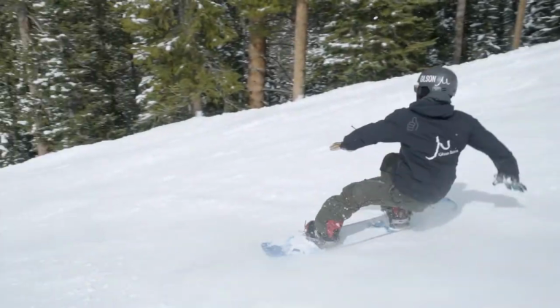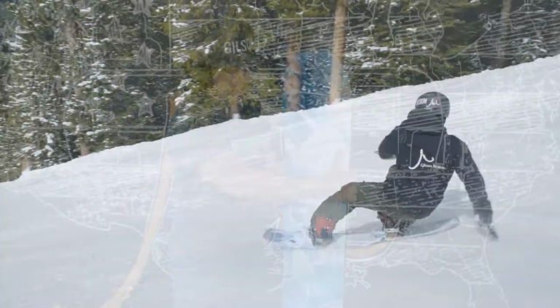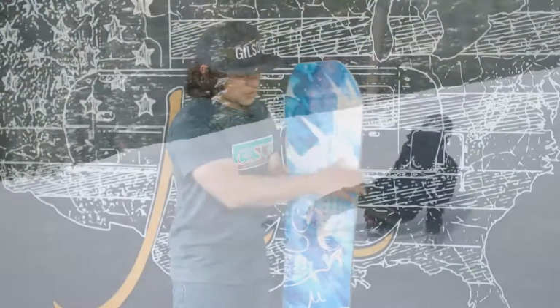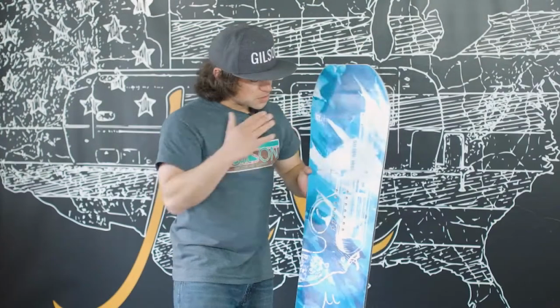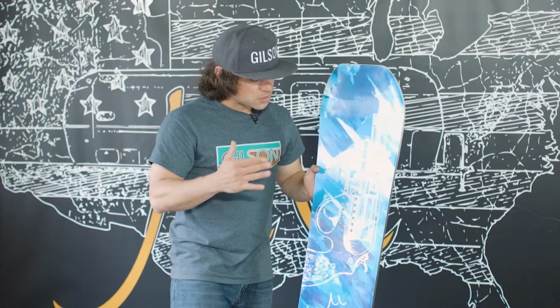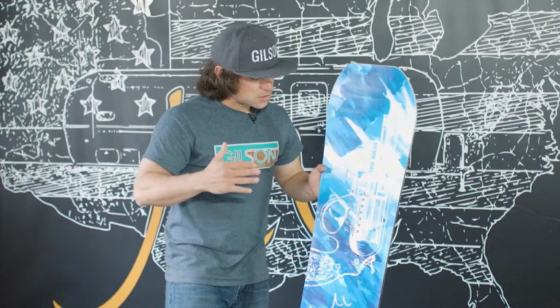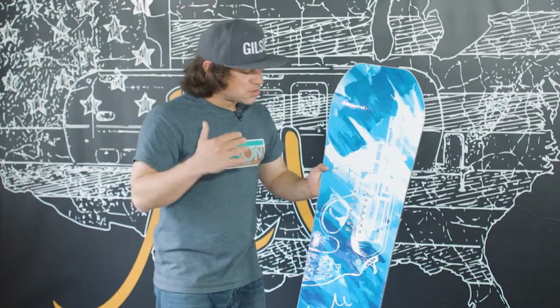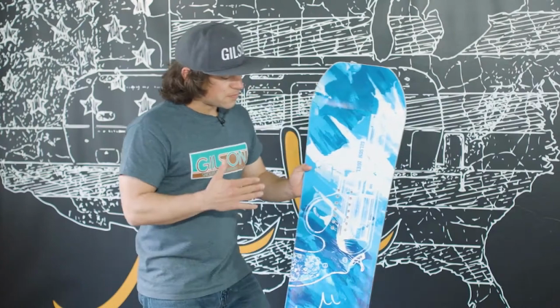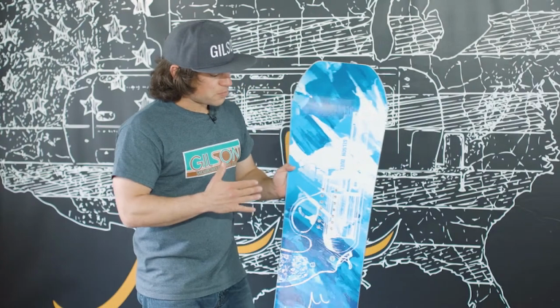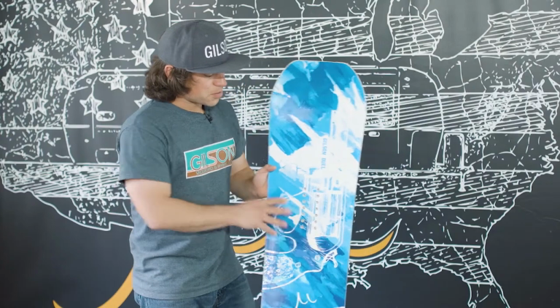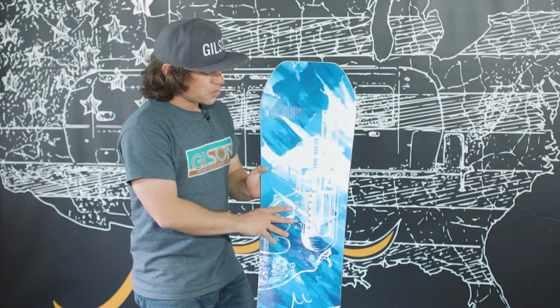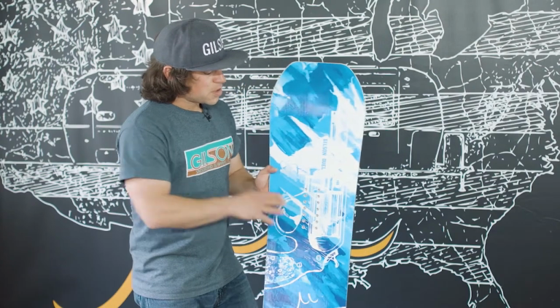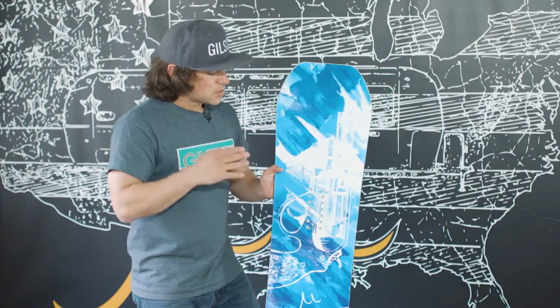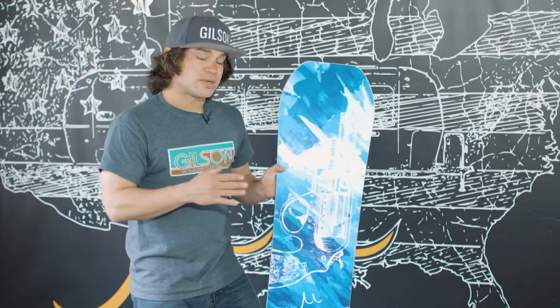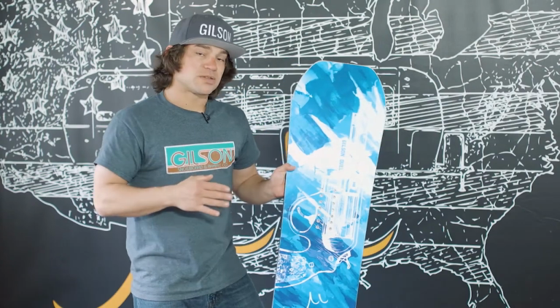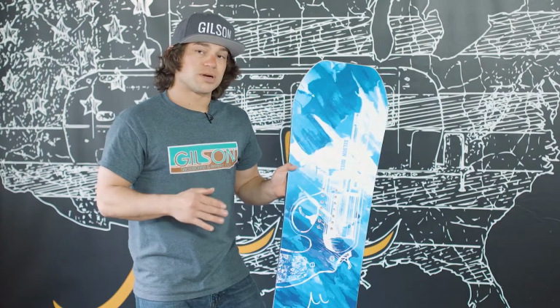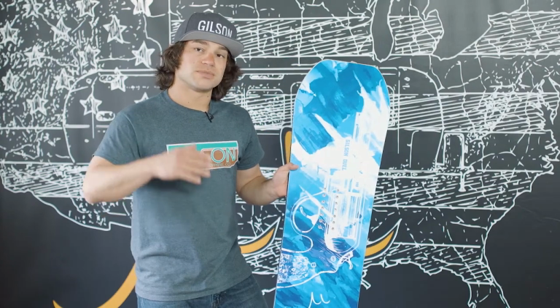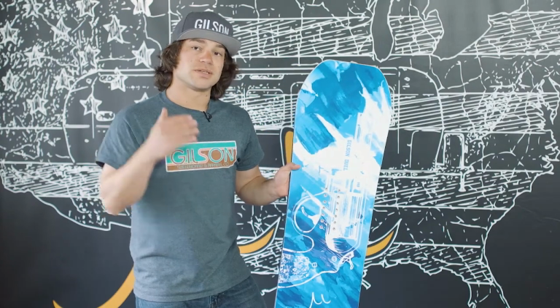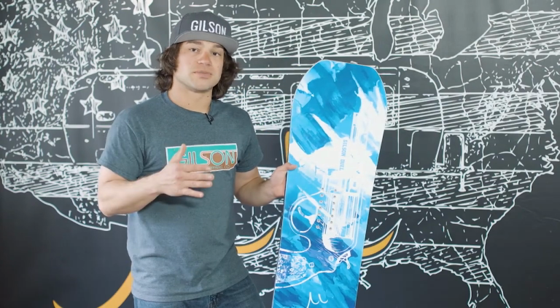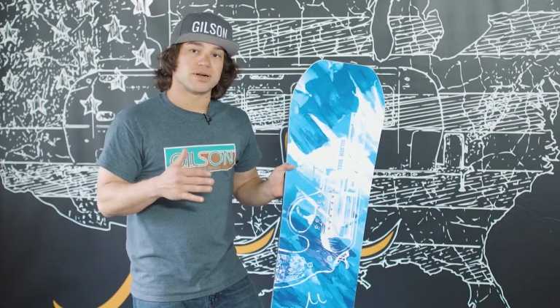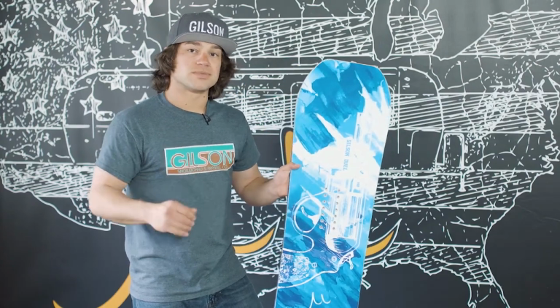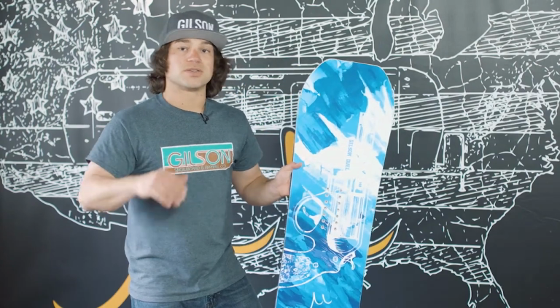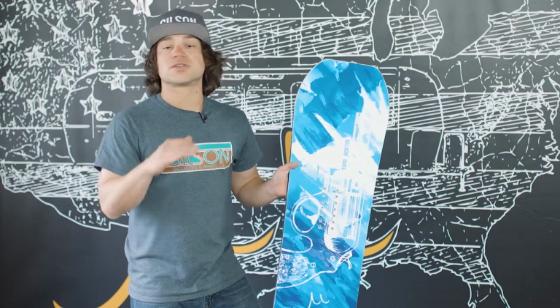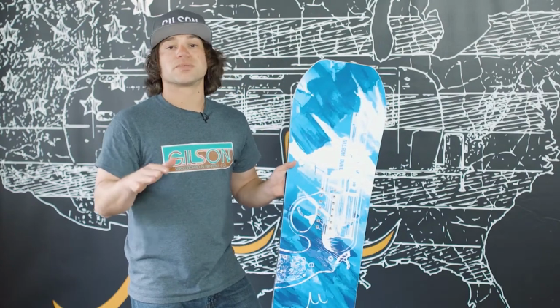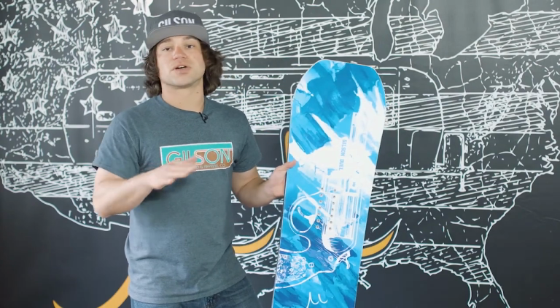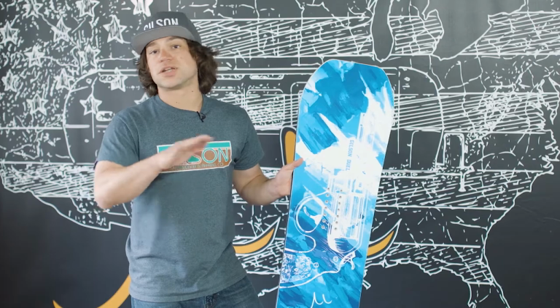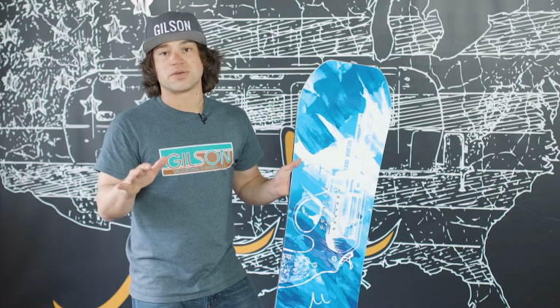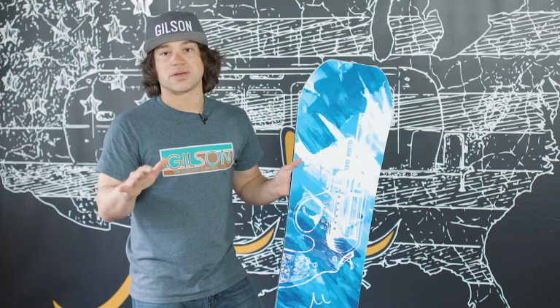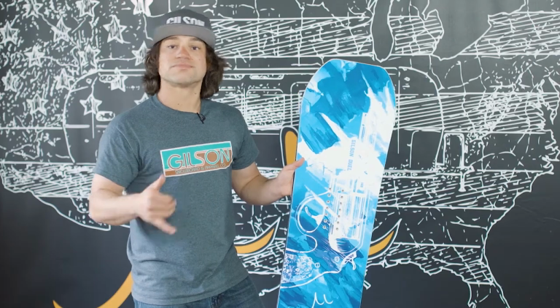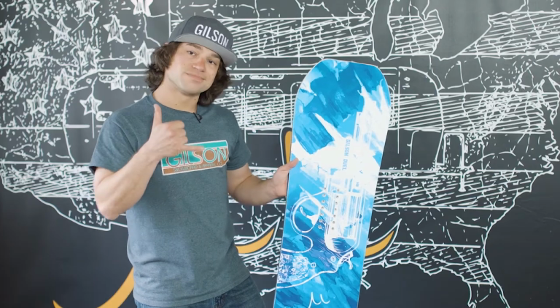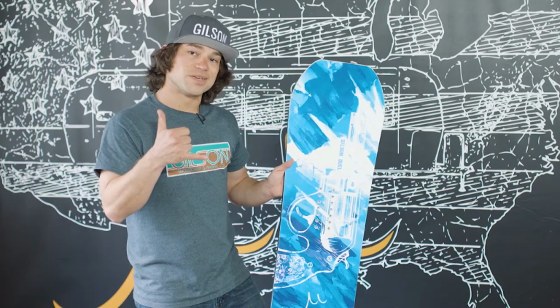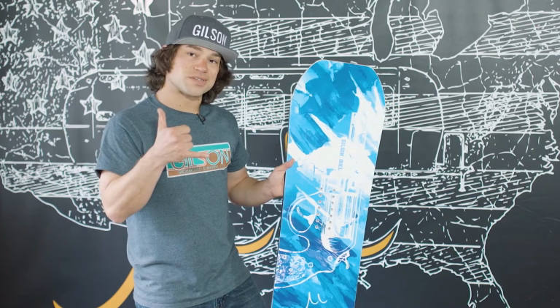That's the Gilson Duel — super fun park board, dominates in the park, kills it in butters, and you'll still be able to charge anywhere you want to go. Keep it up!